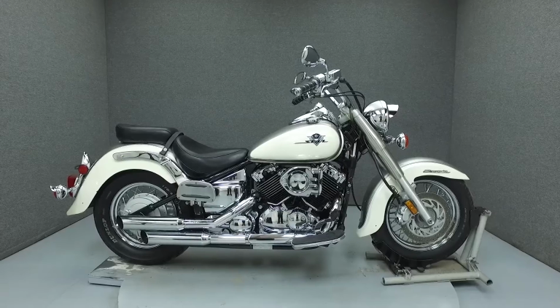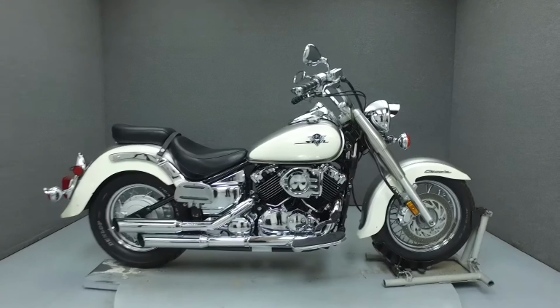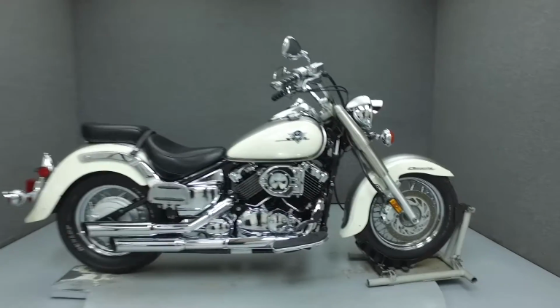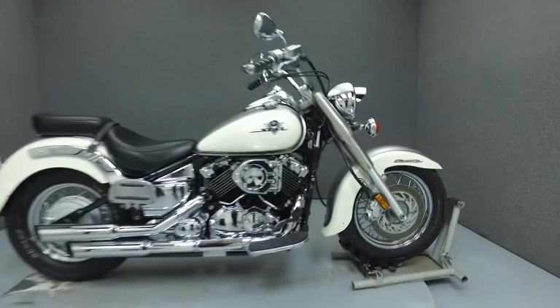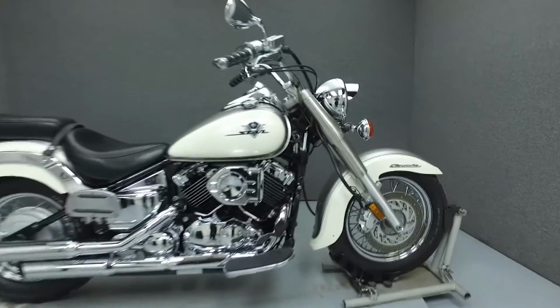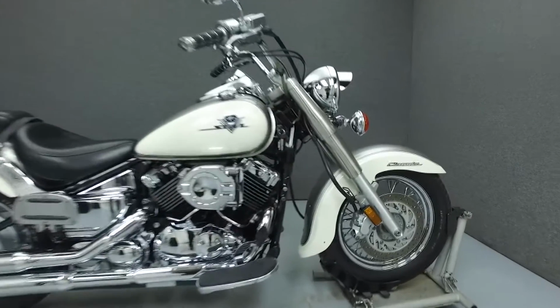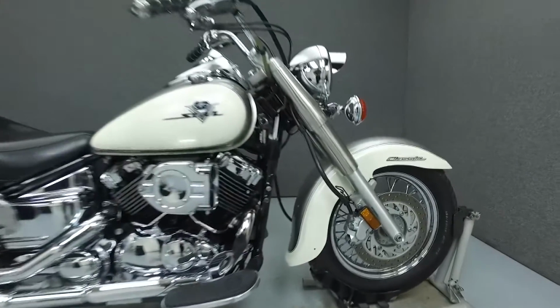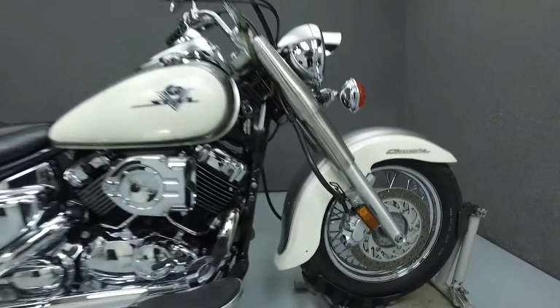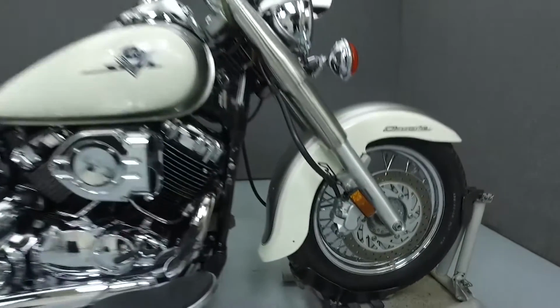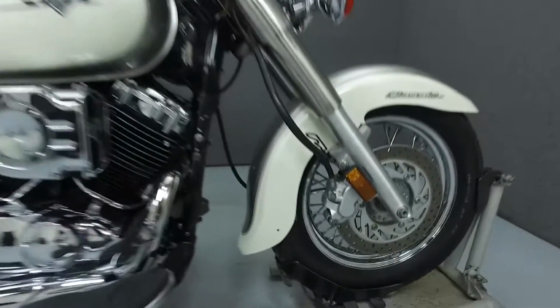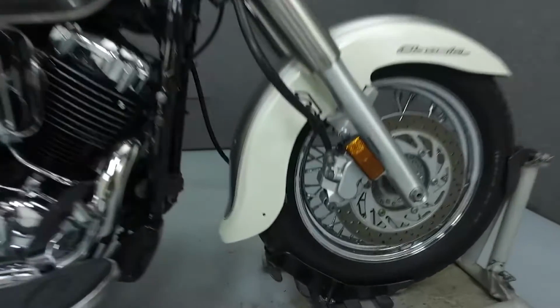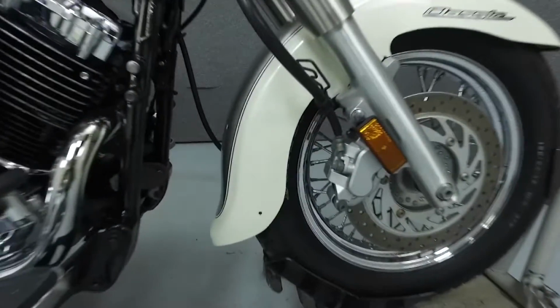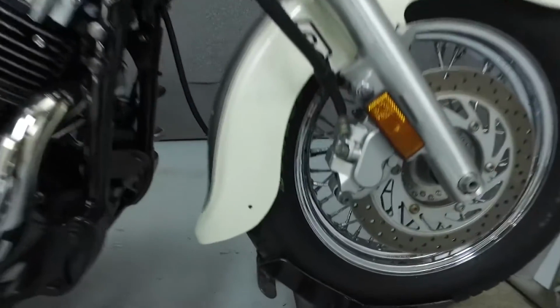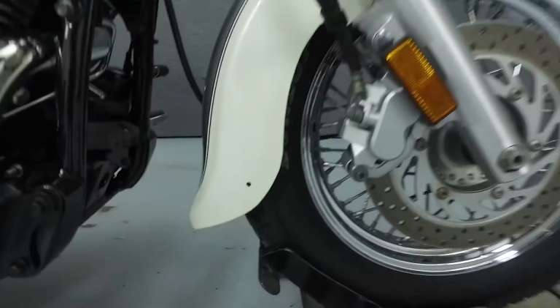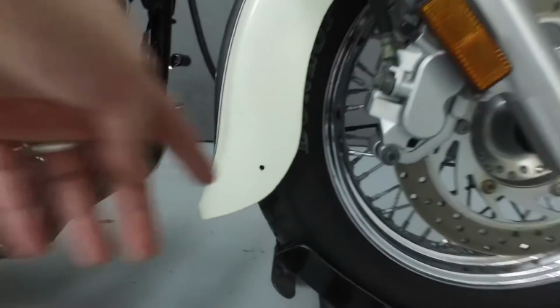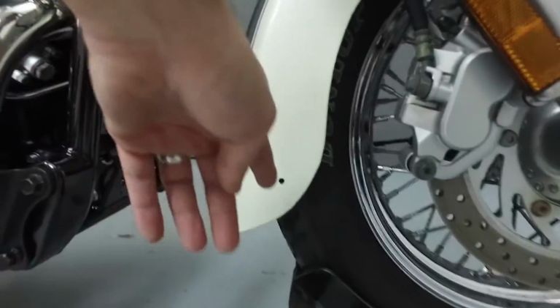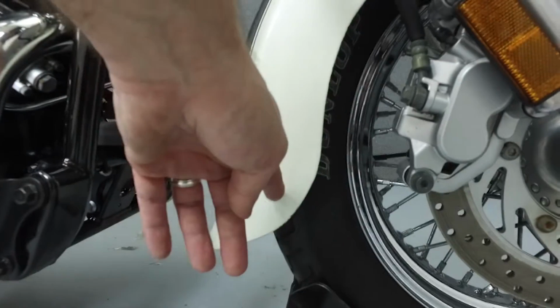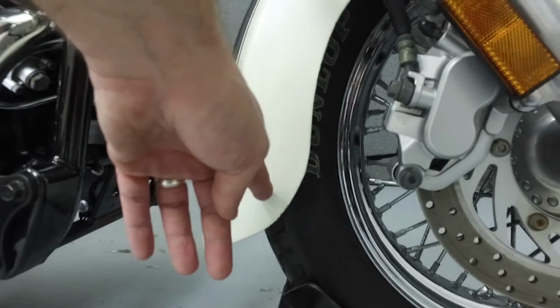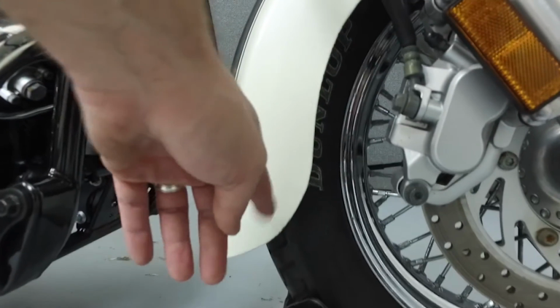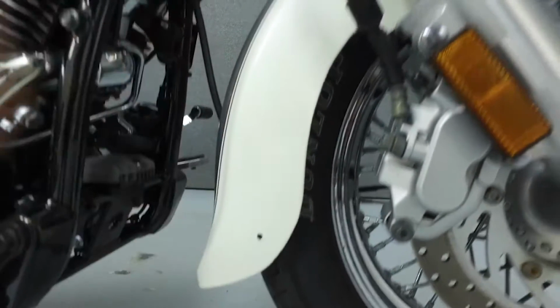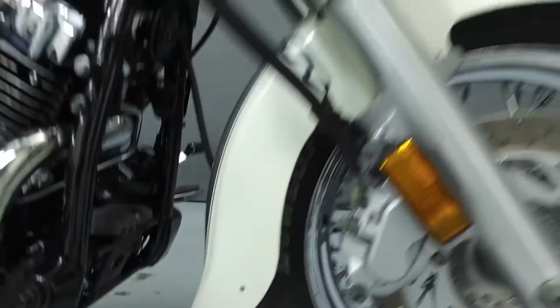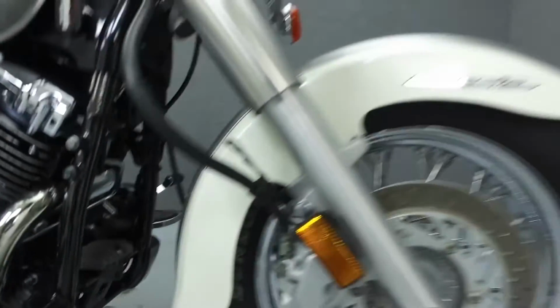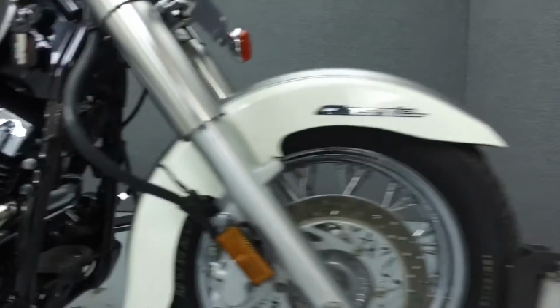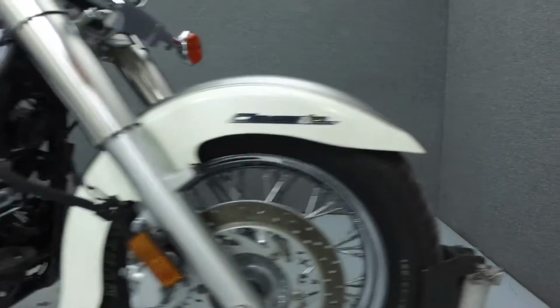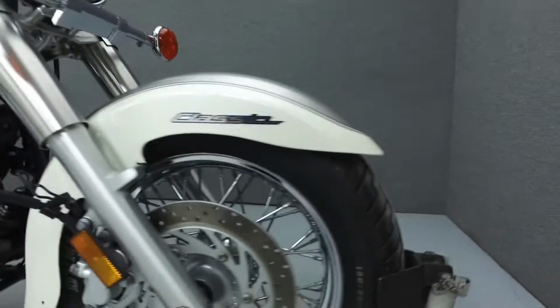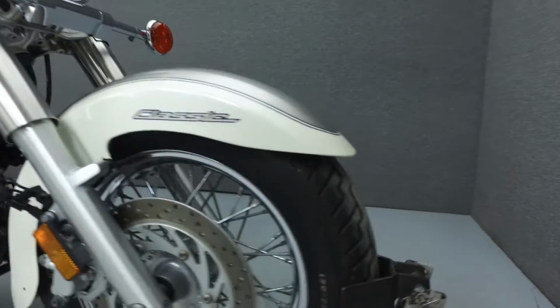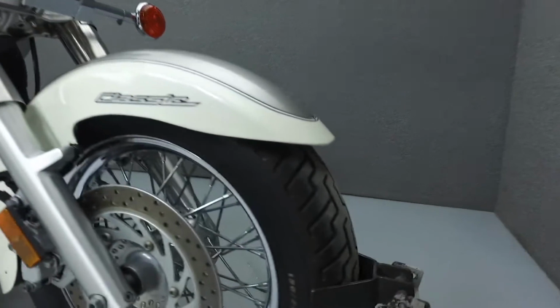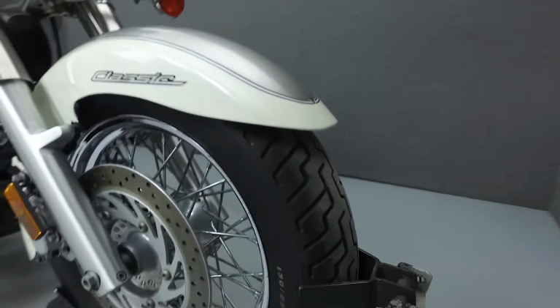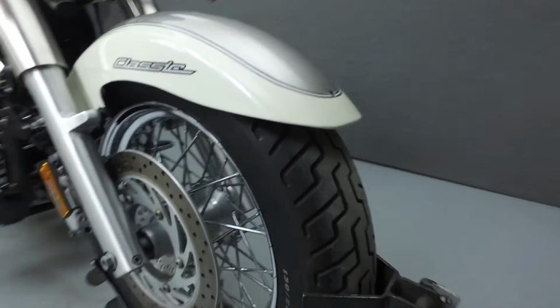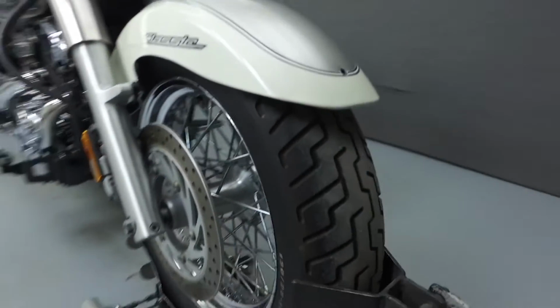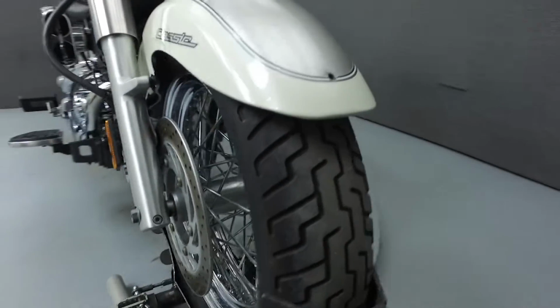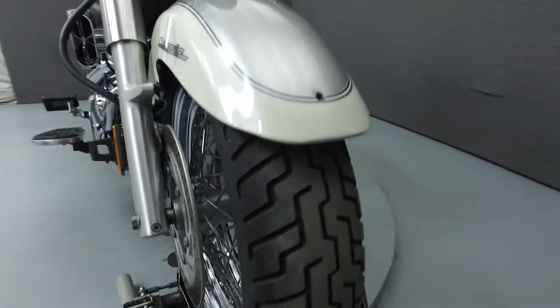Hello everyone, this is Ethan with National Powersports. Today we're going to take a look at this 2003 Yamaha V-Star 650 Classic with 22,278 miles.